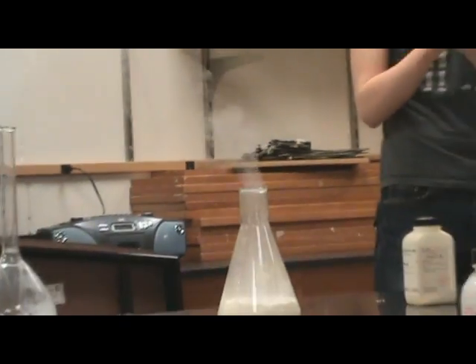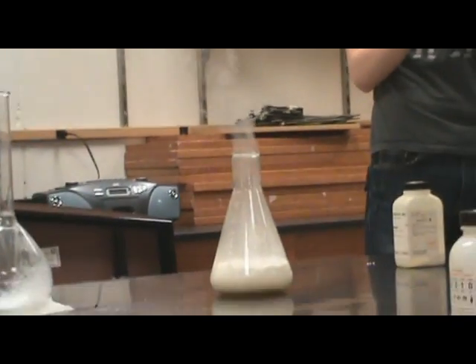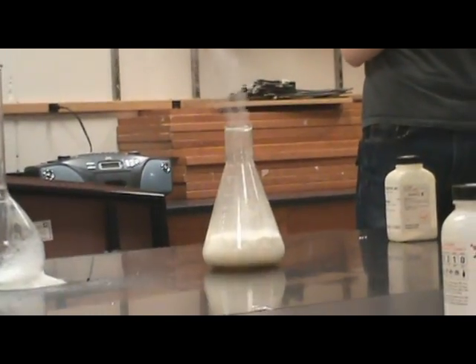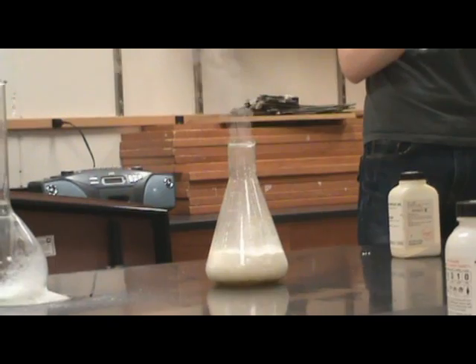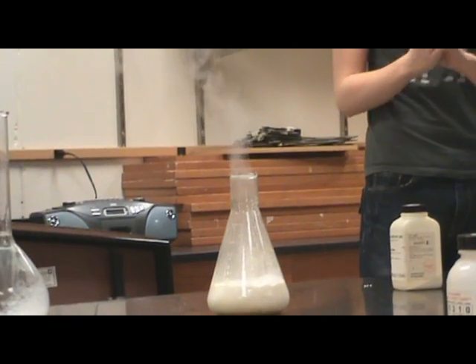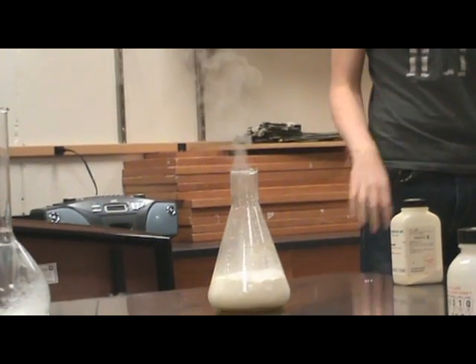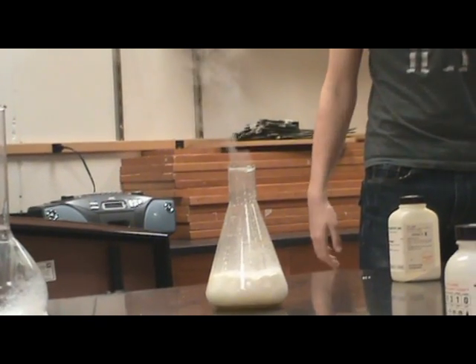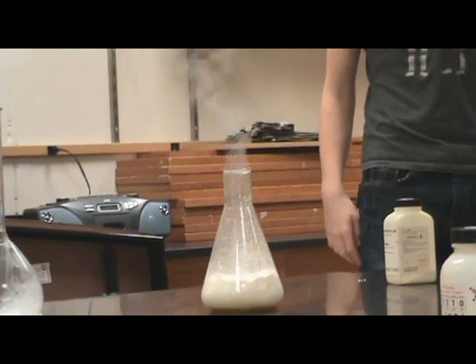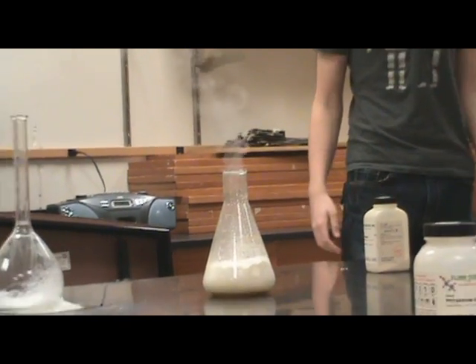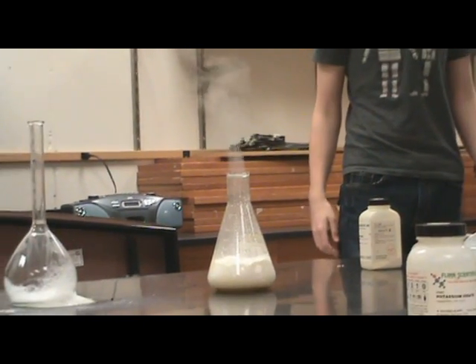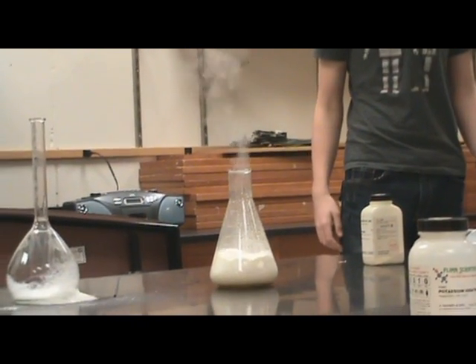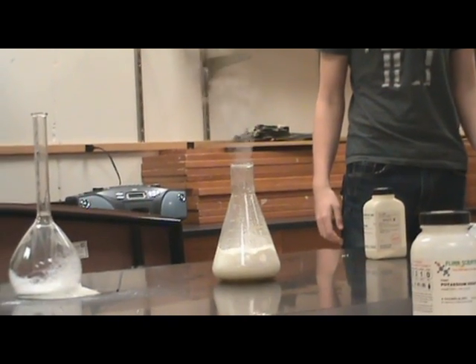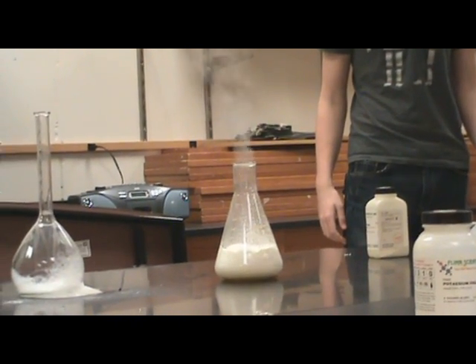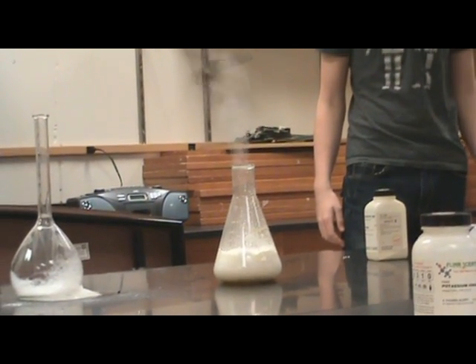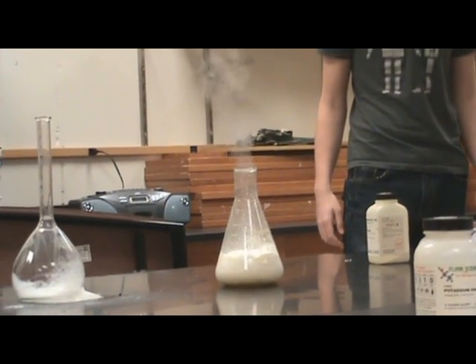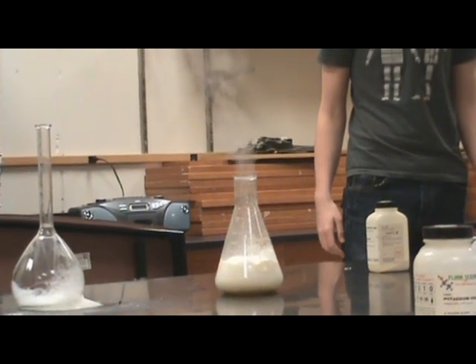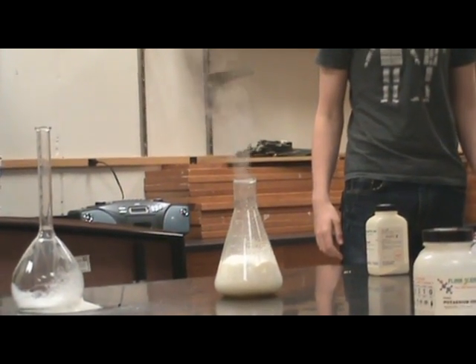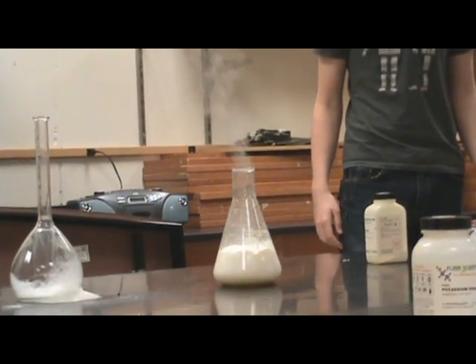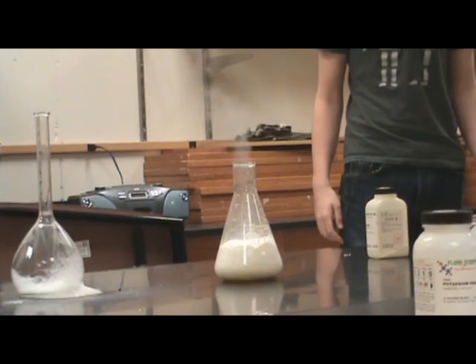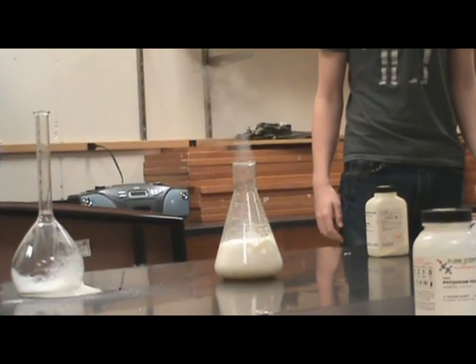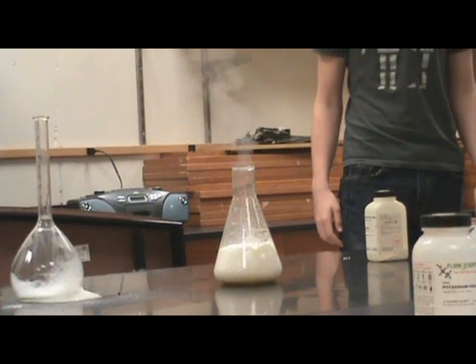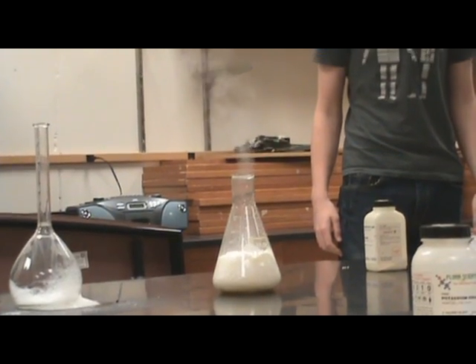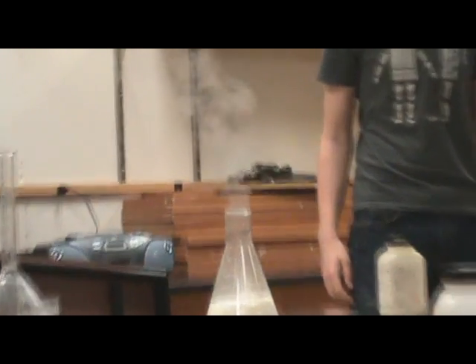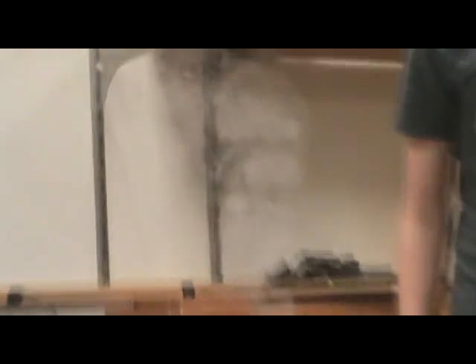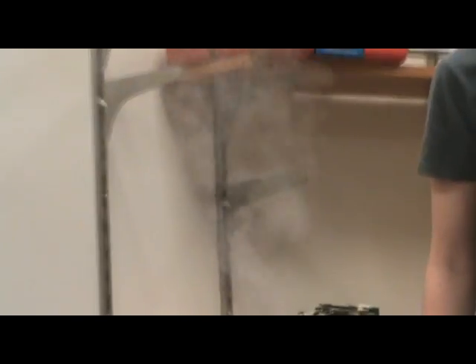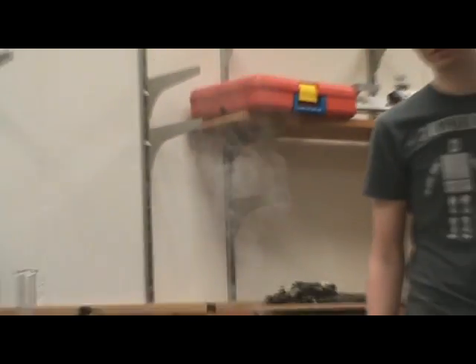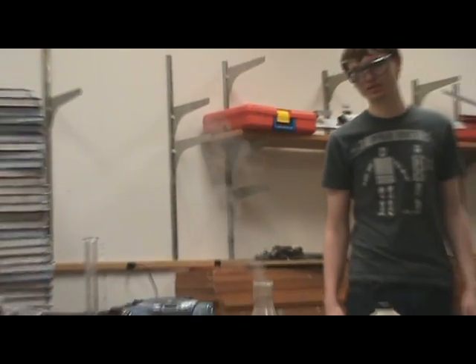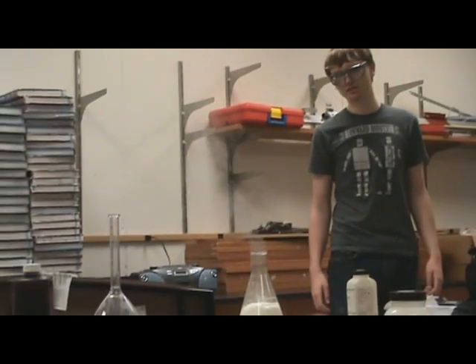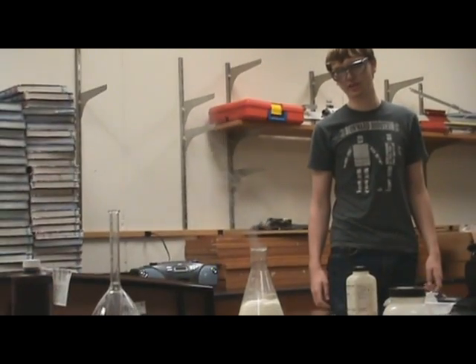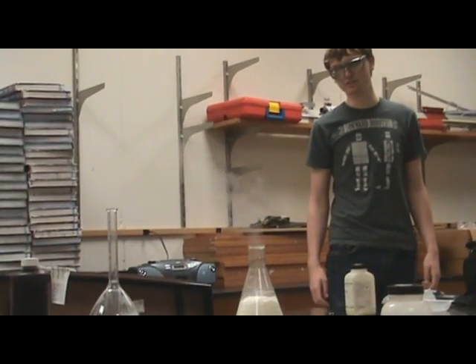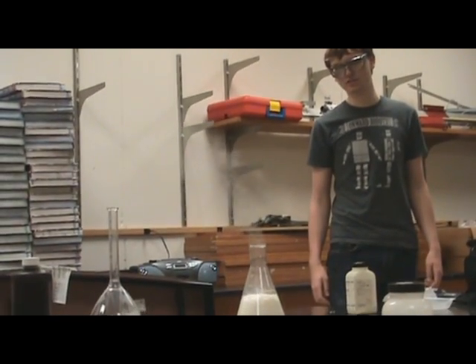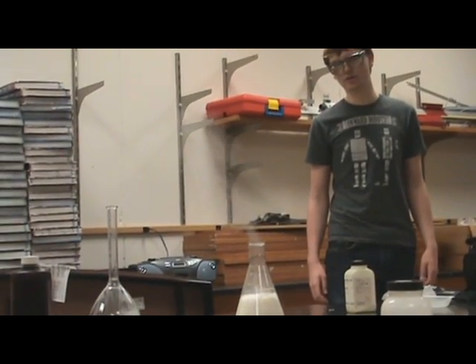Oxygen gas is being produced. That foam doesn't look like water to me. Oh, it's getting higher. It's growing.